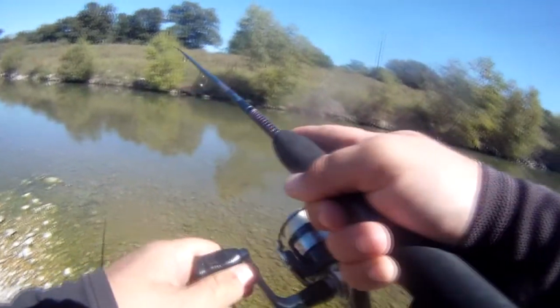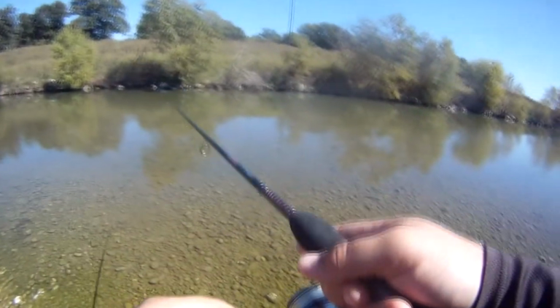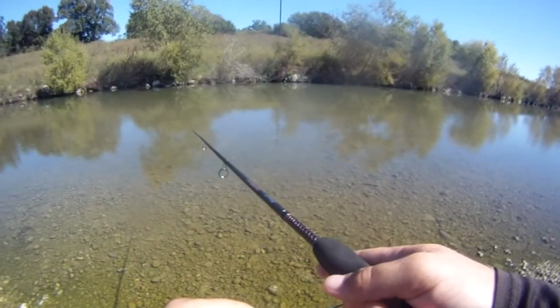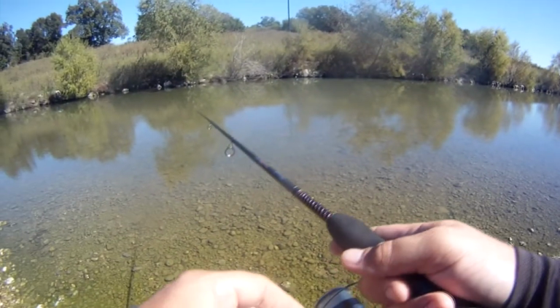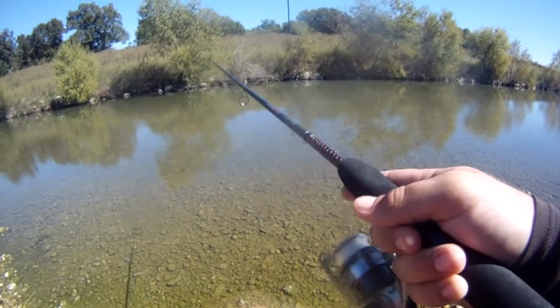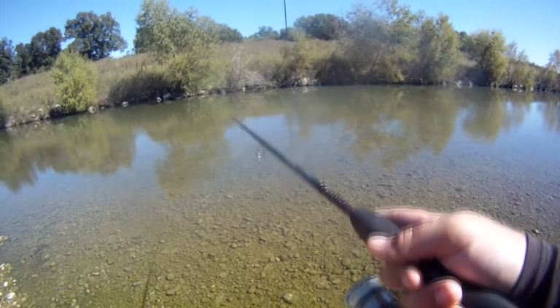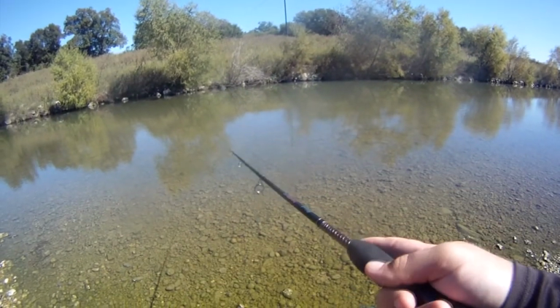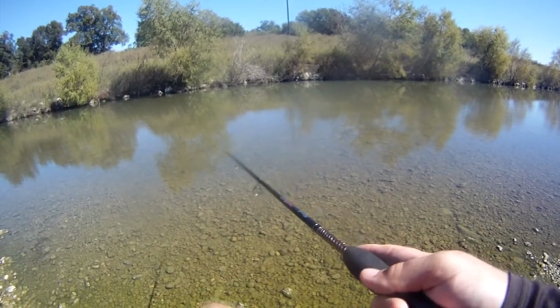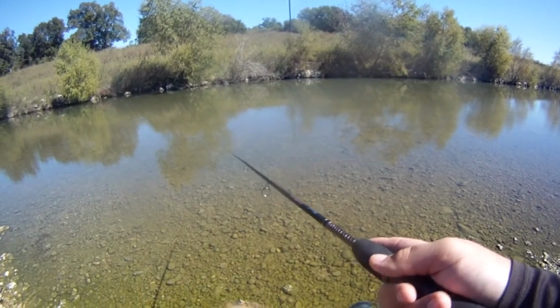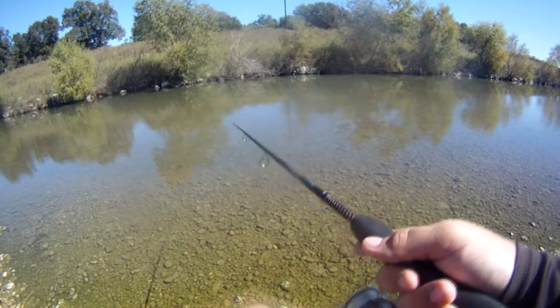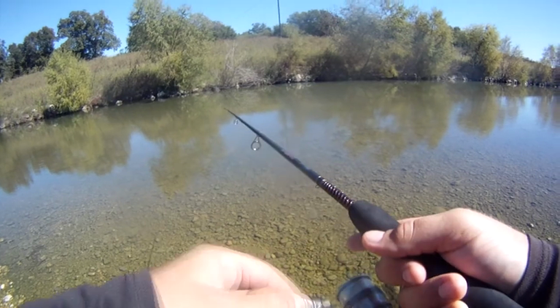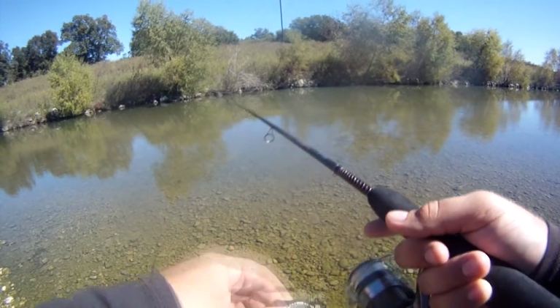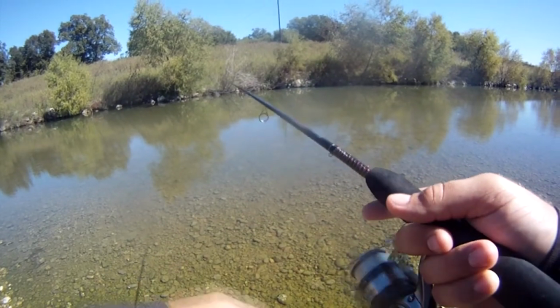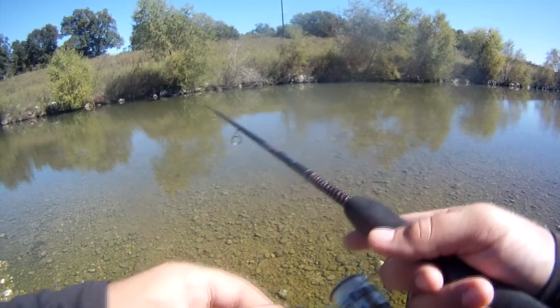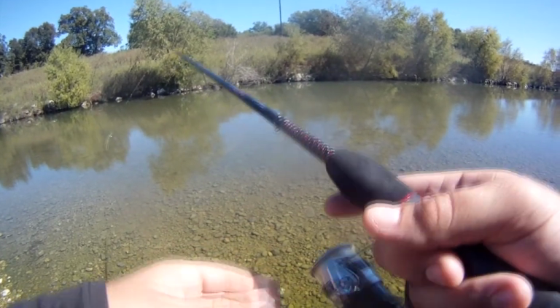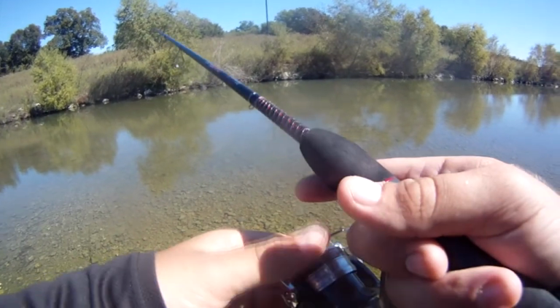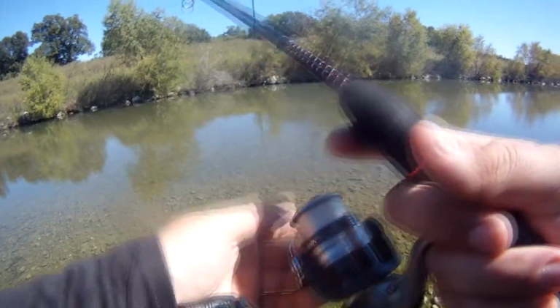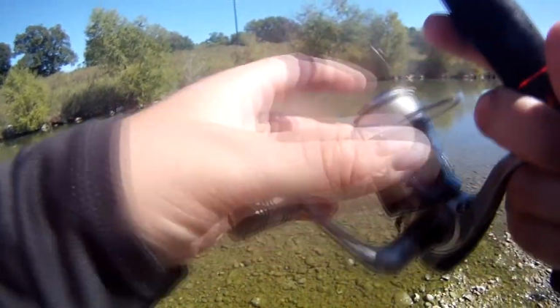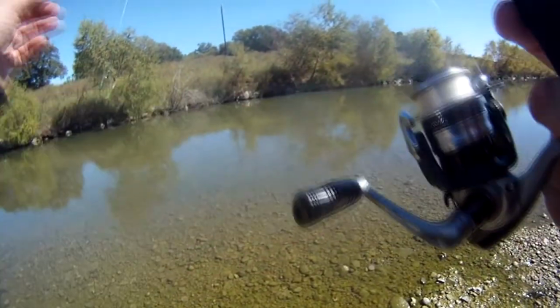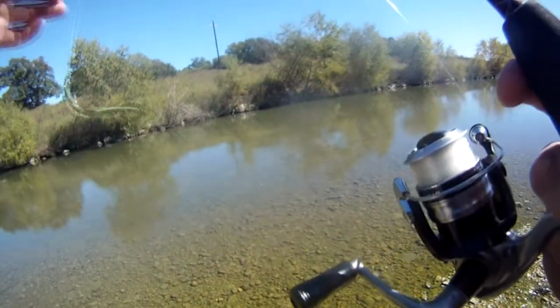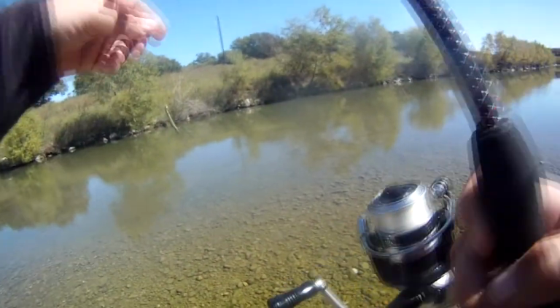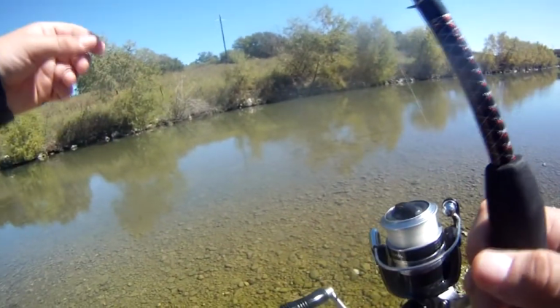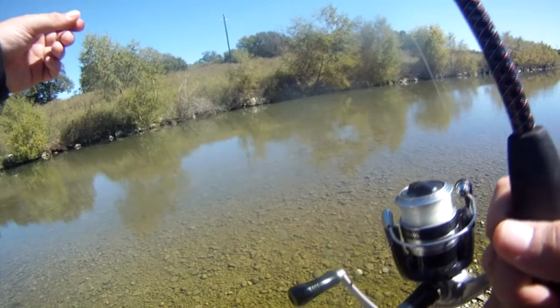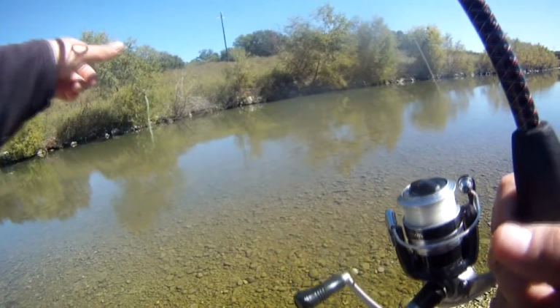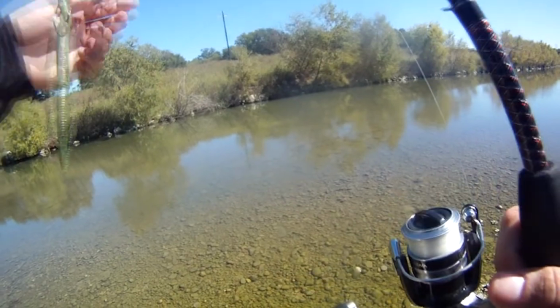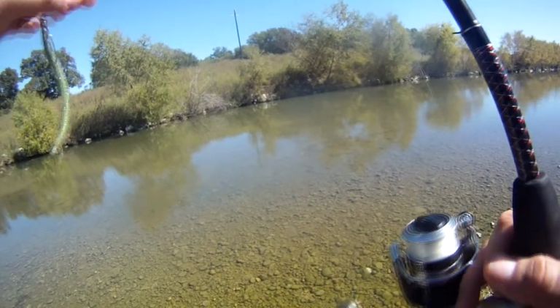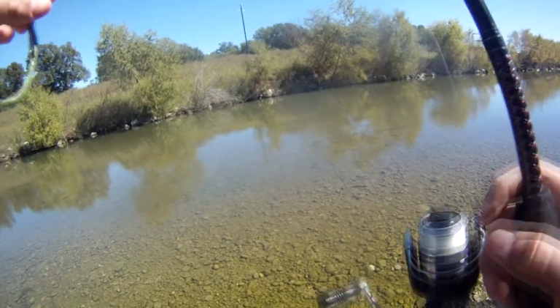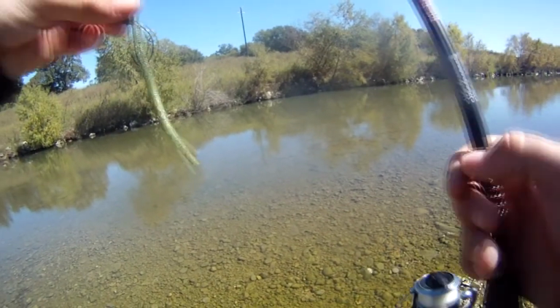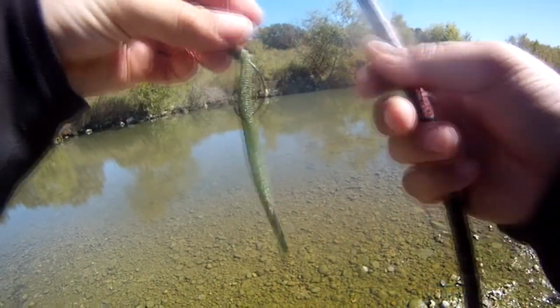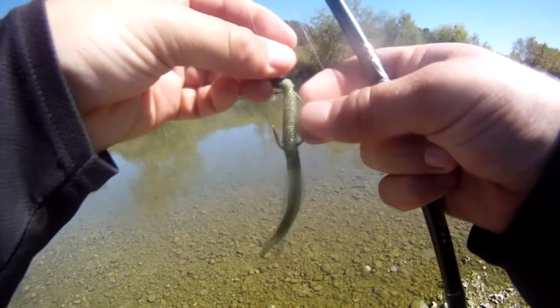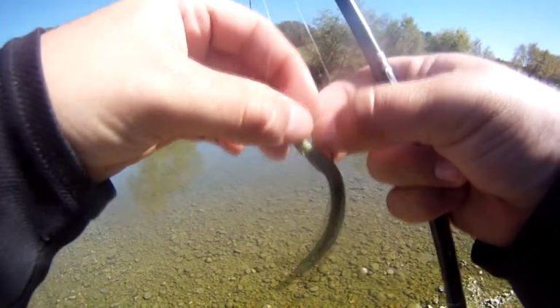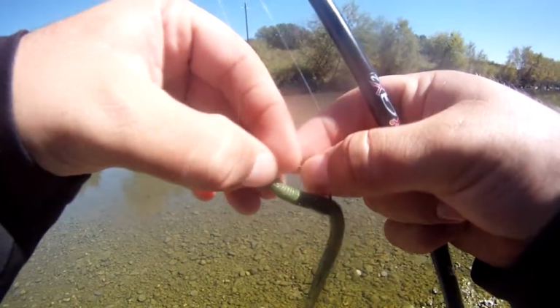And he slipped off right here. There's another bite. Getting plenty of bites, but no hook sets. I had that one, but he slipped off because I decided to change my camera angle.